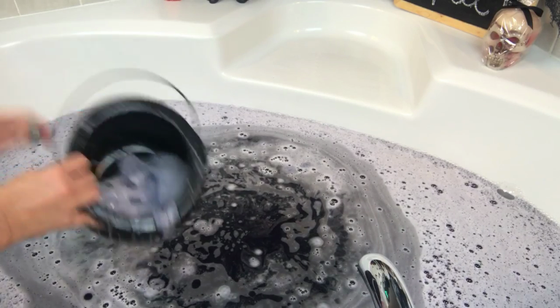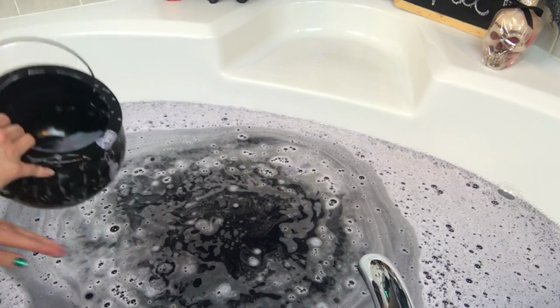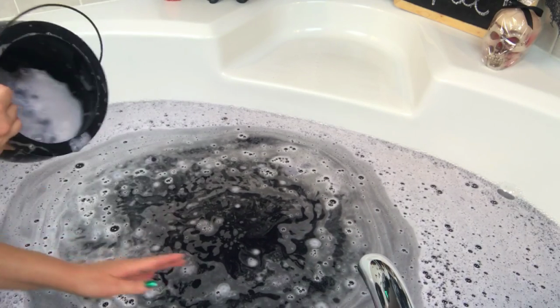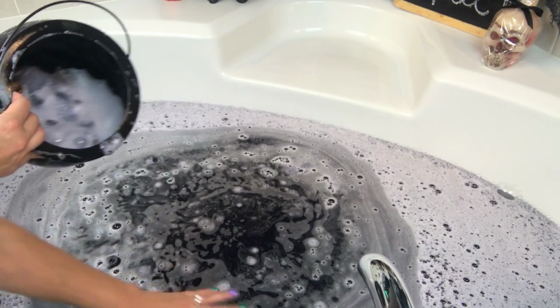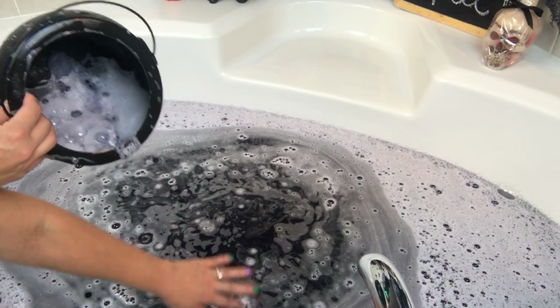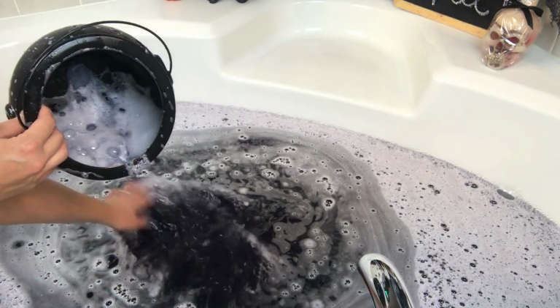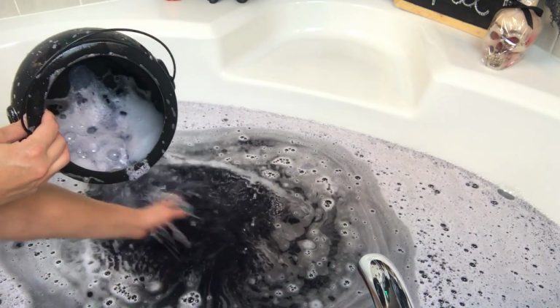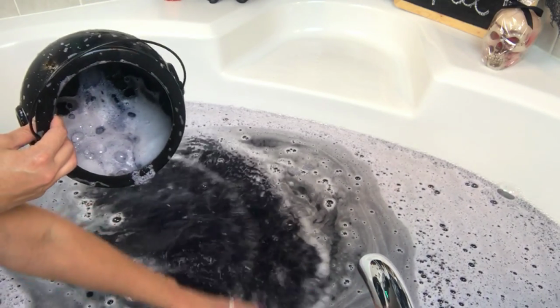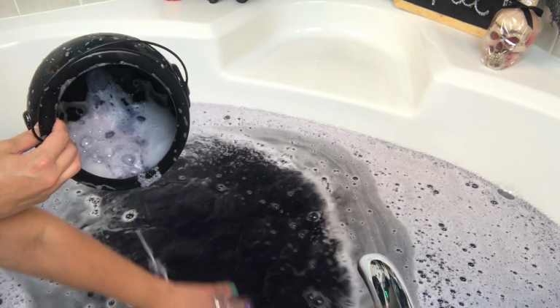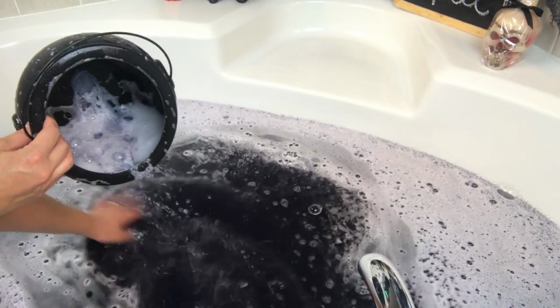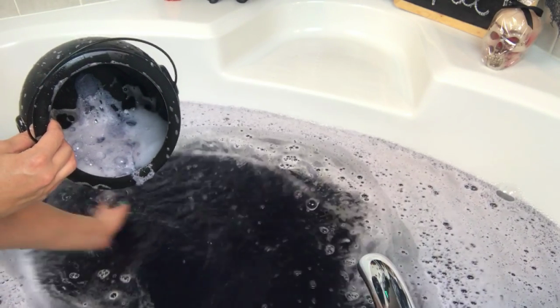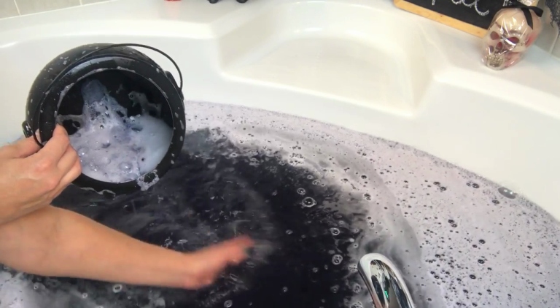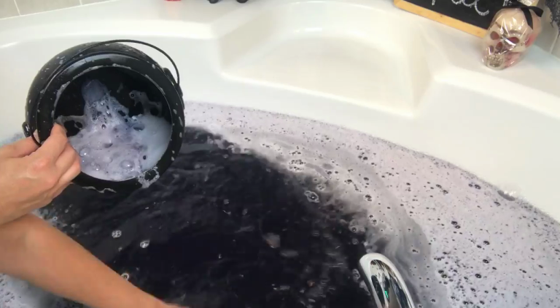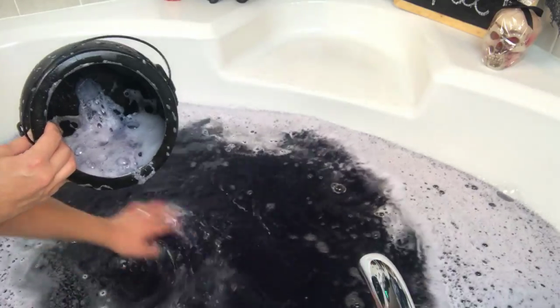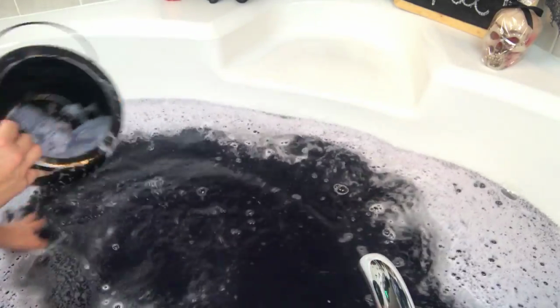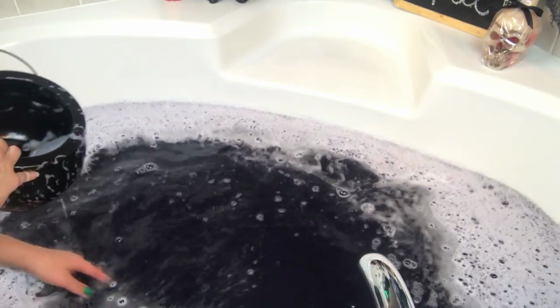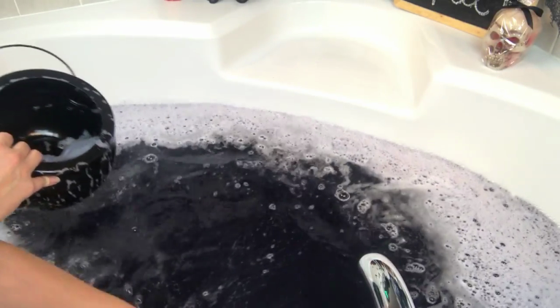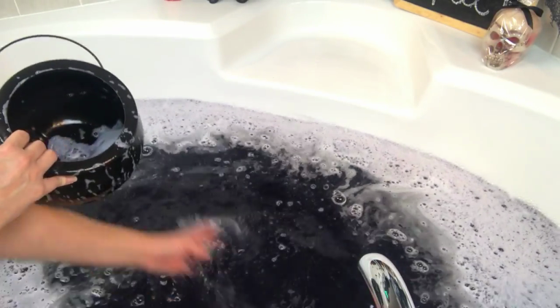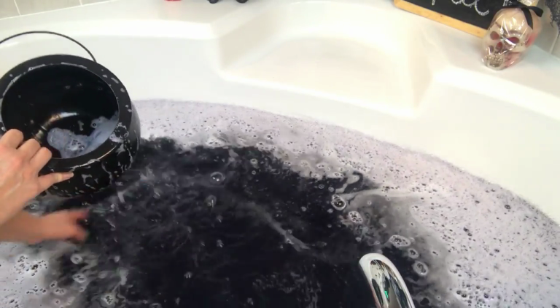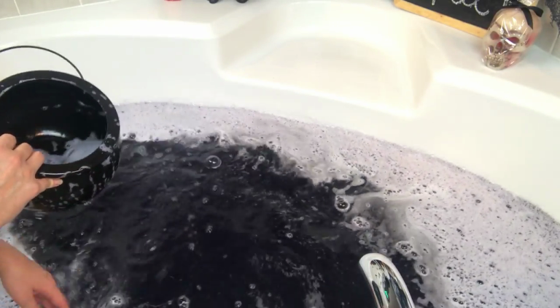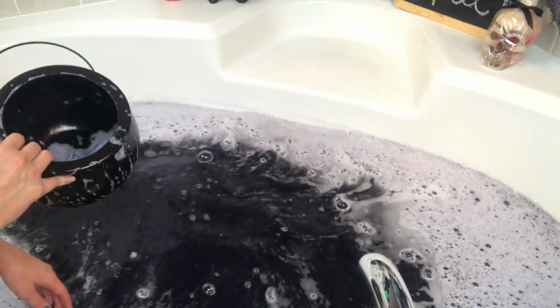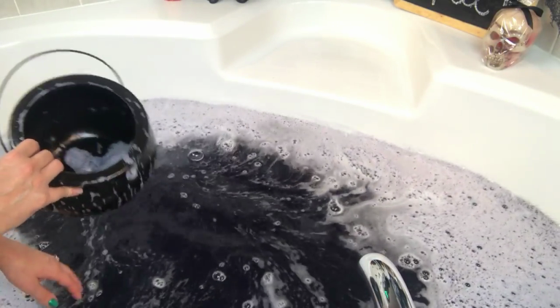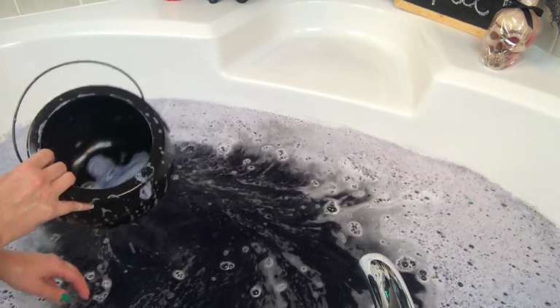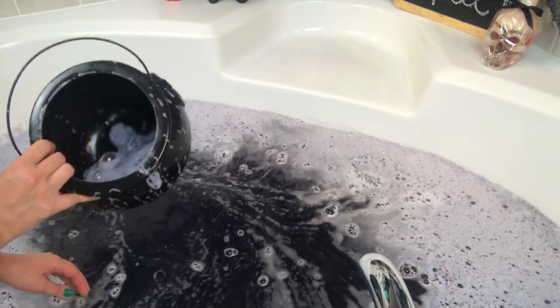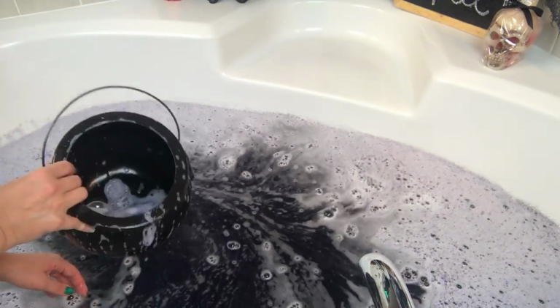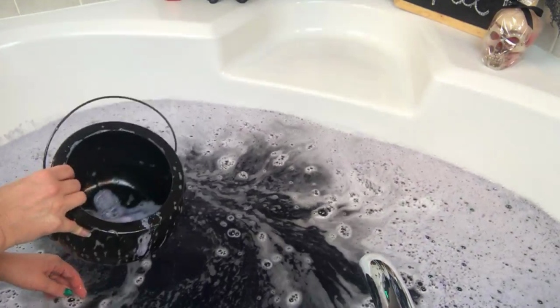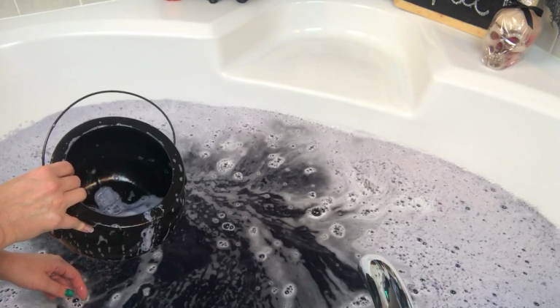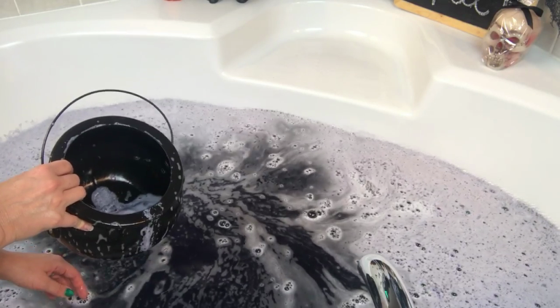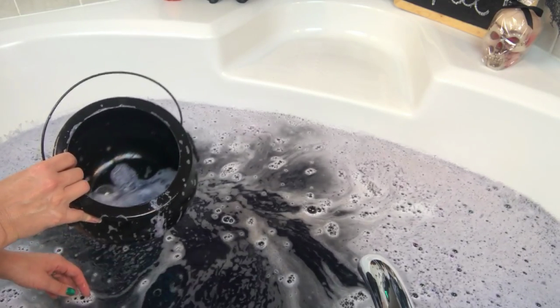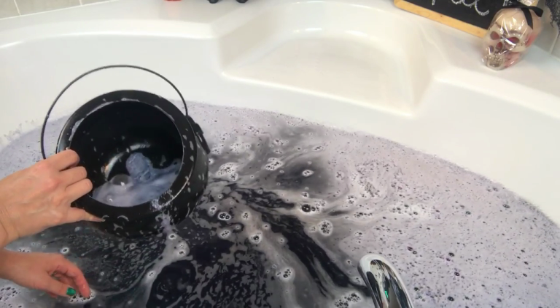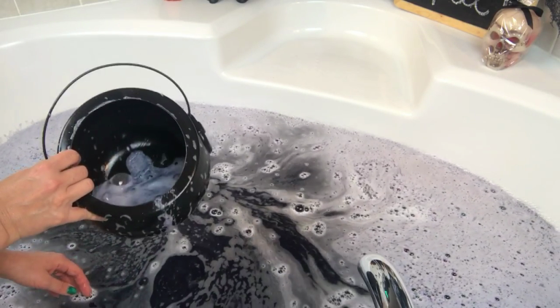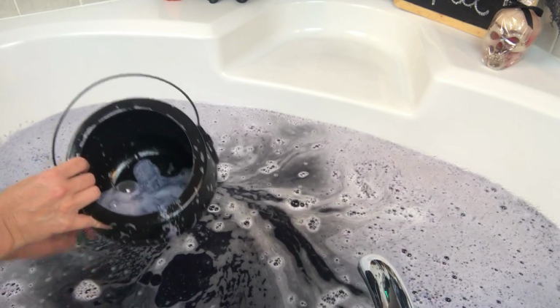Let's check out this water - instant black. Awesome. Okay, let's go to color number two.